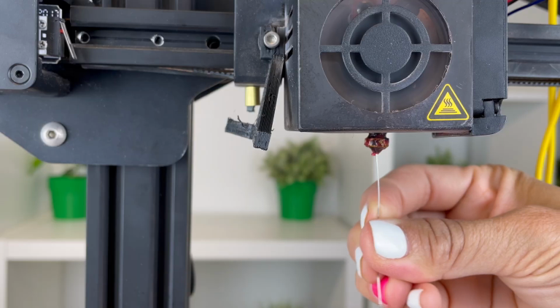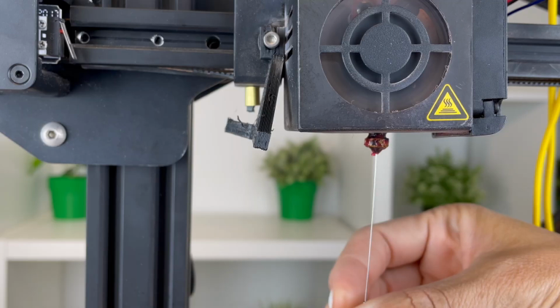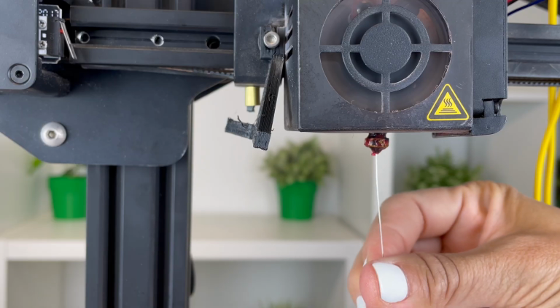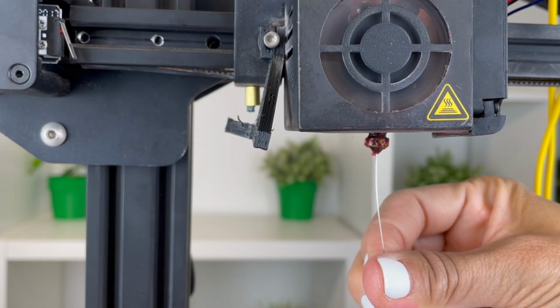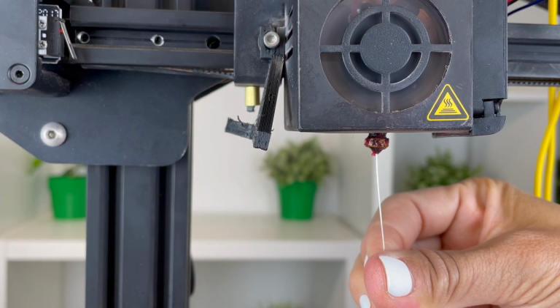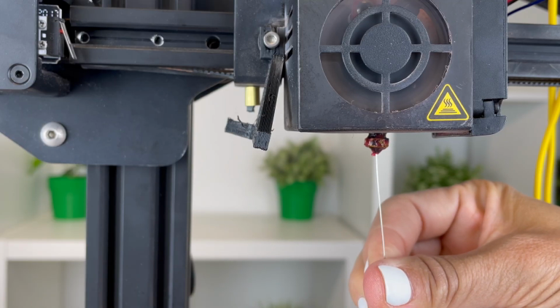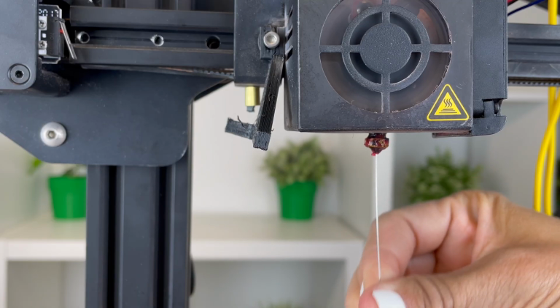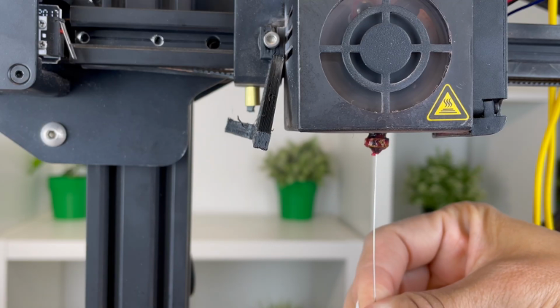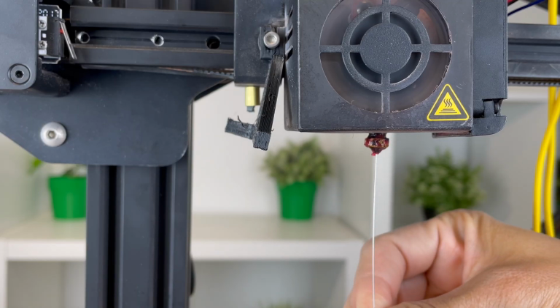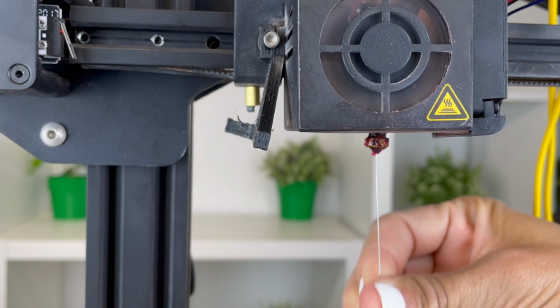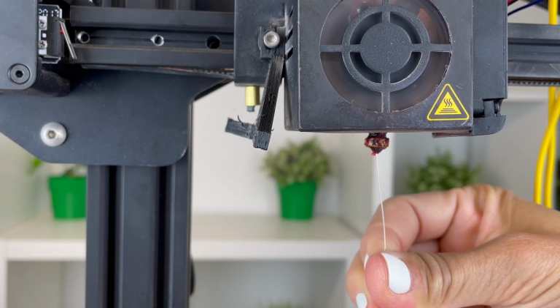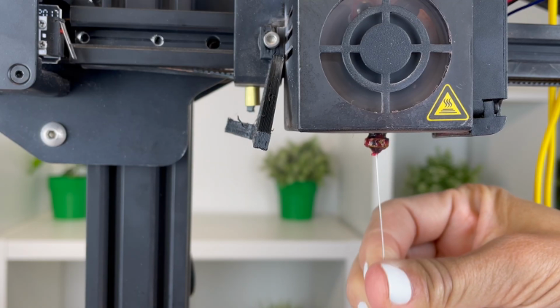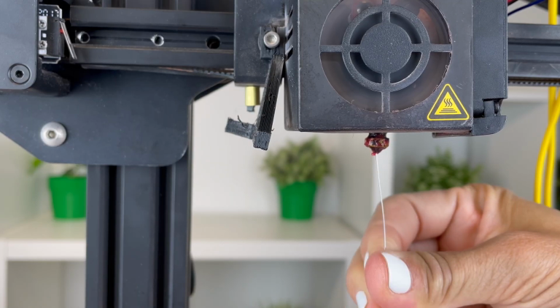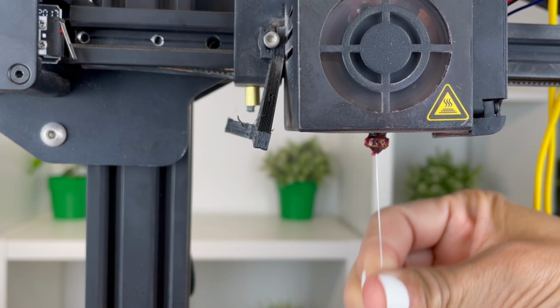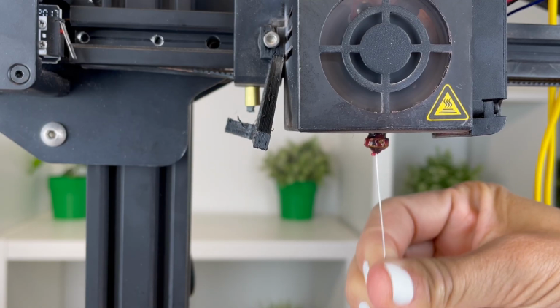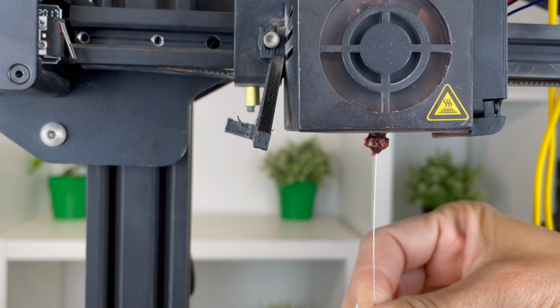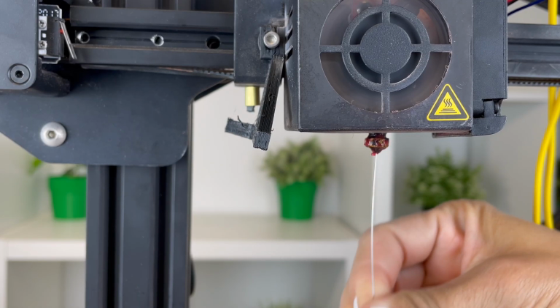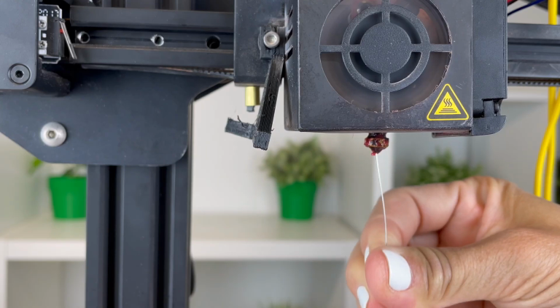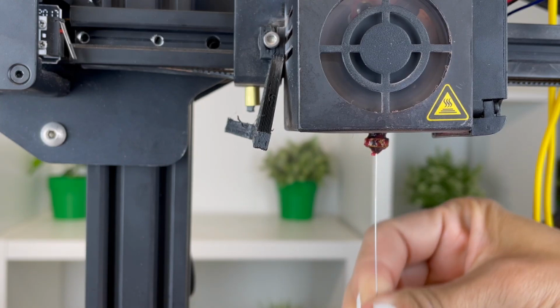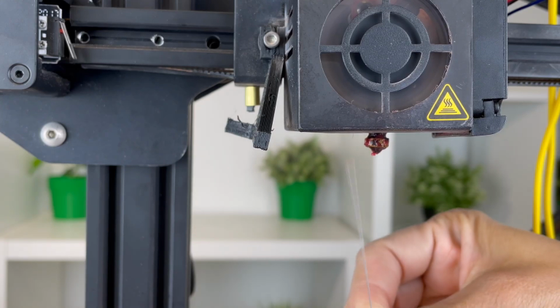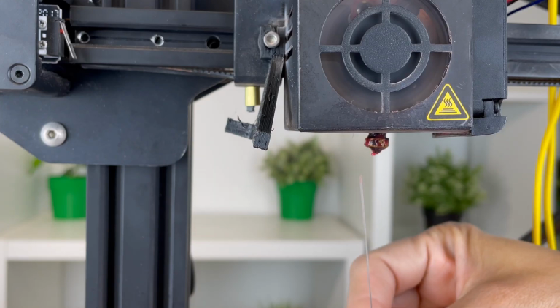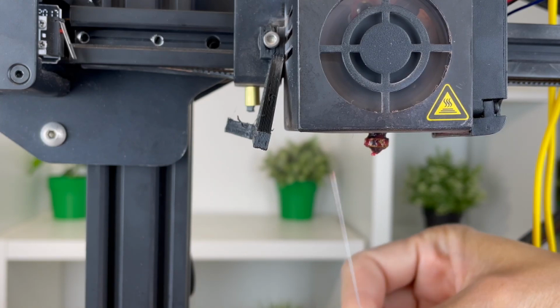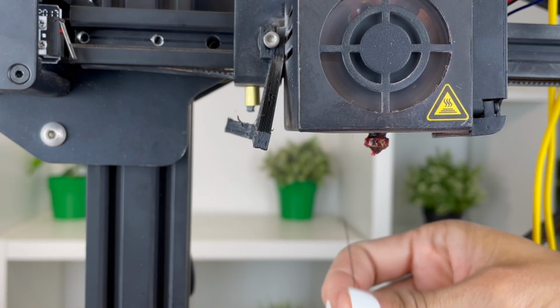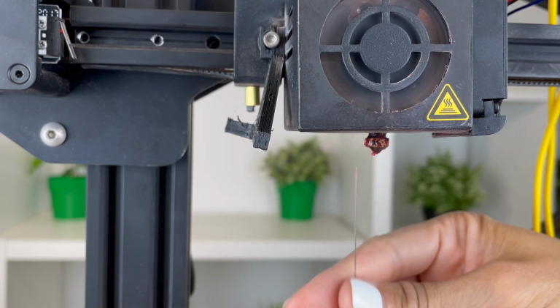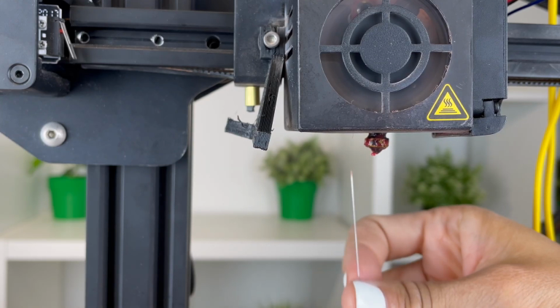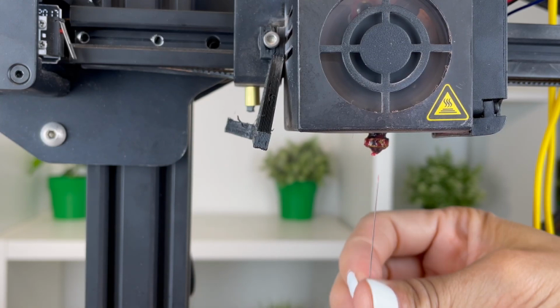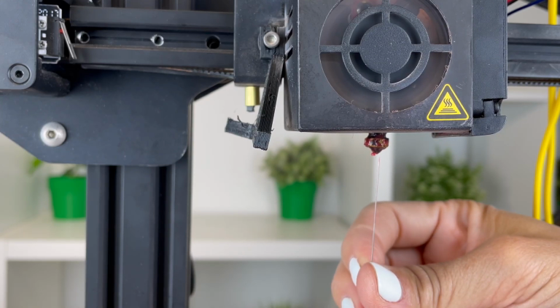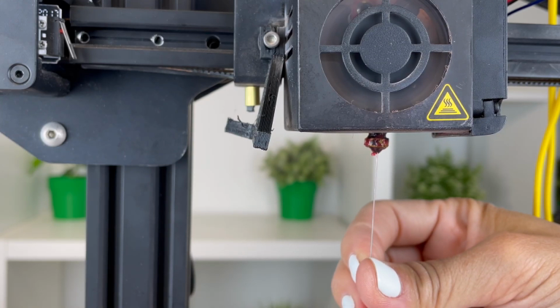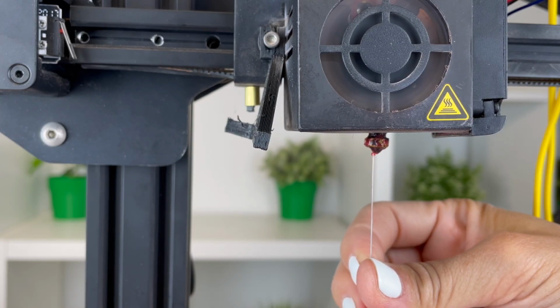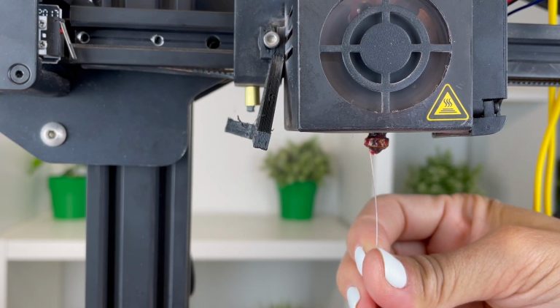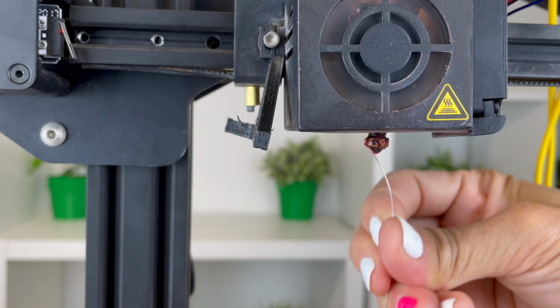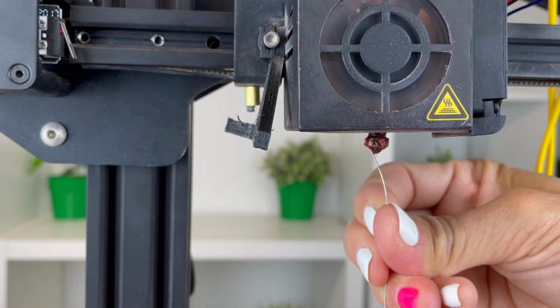Next, use a silver needle that typically comes with a 3D printer set and stick it into the nozzle head. This would dislodge any filament stuck at the bottom of the nozzle.